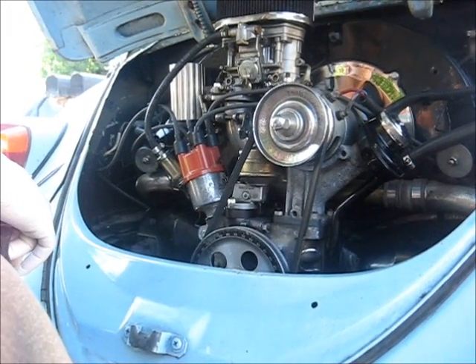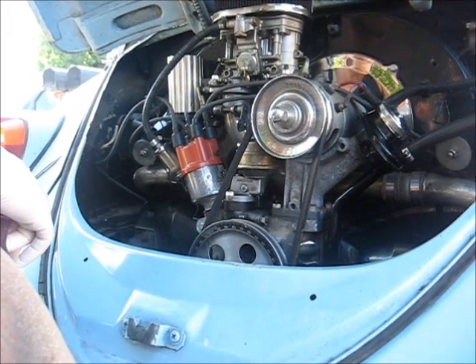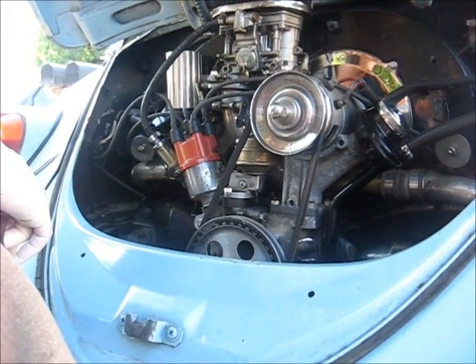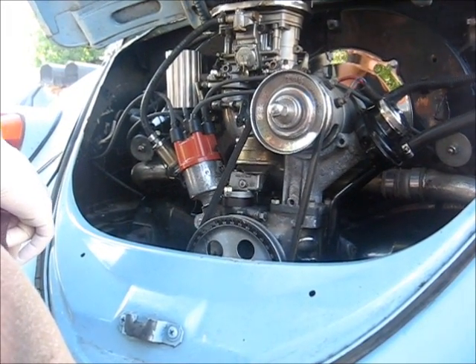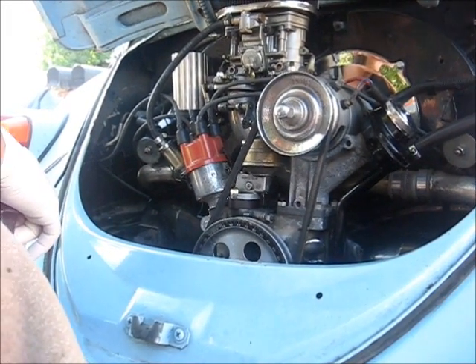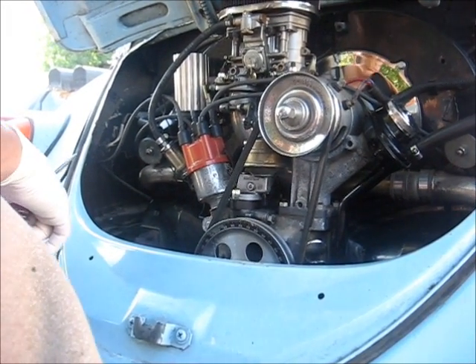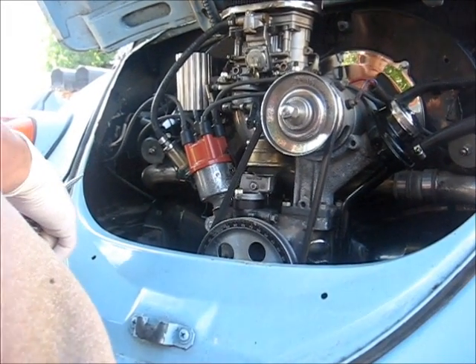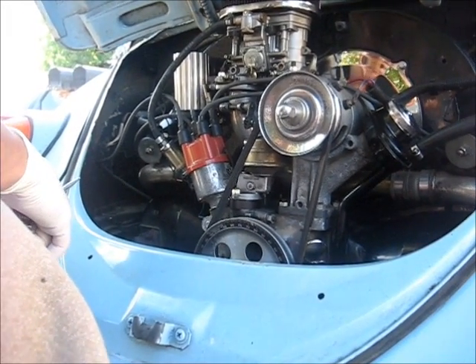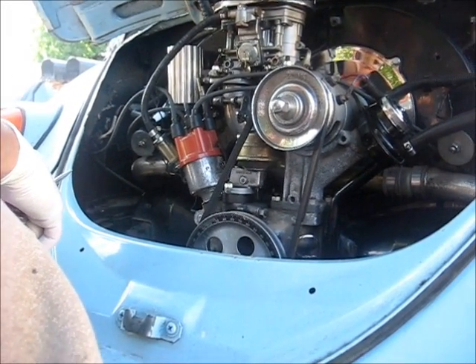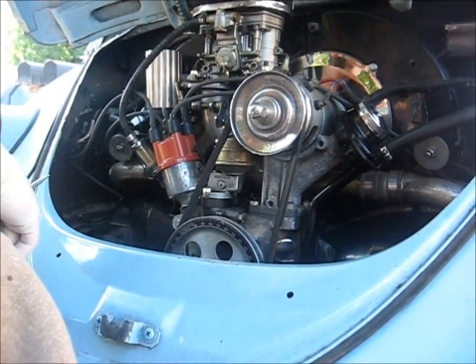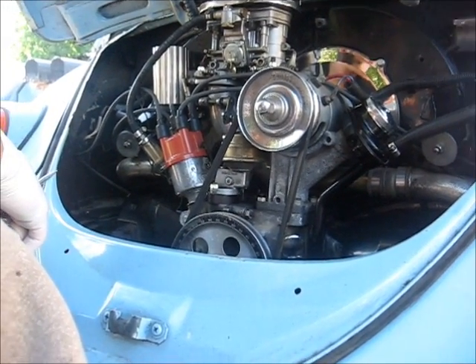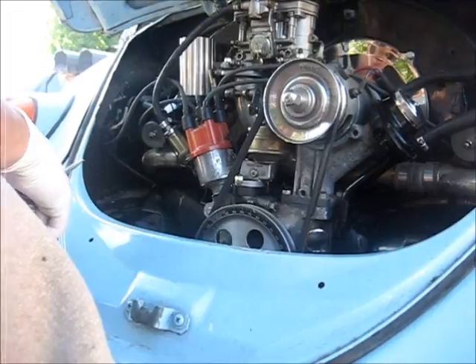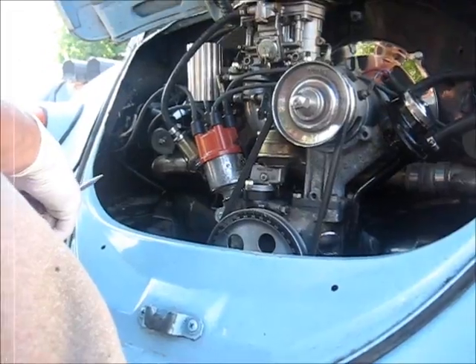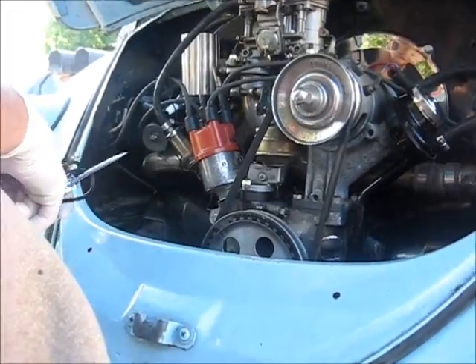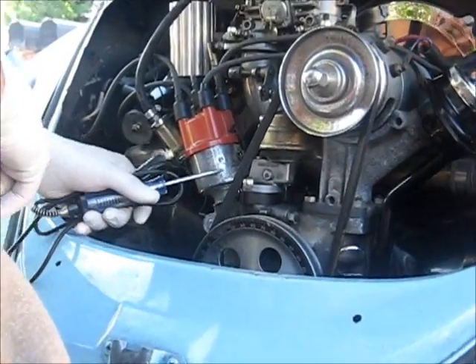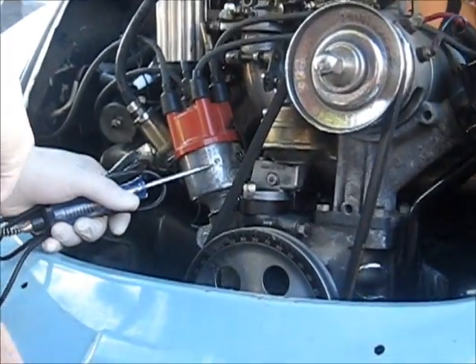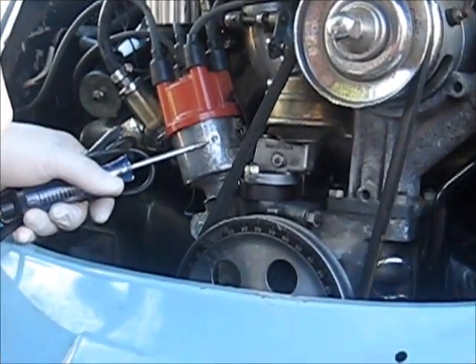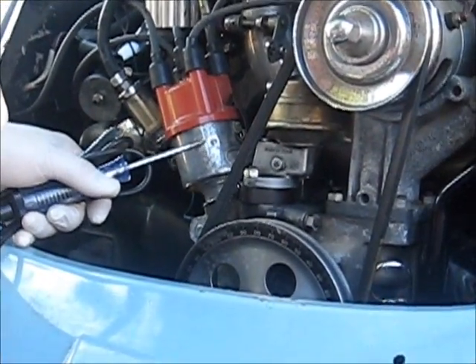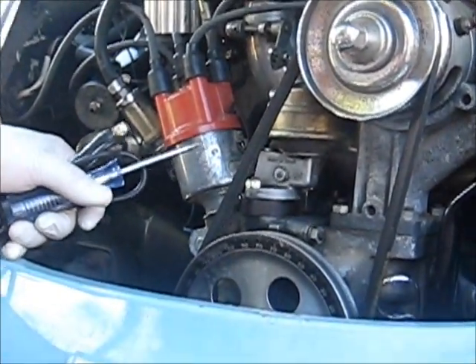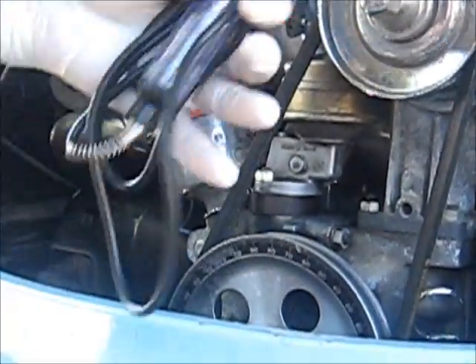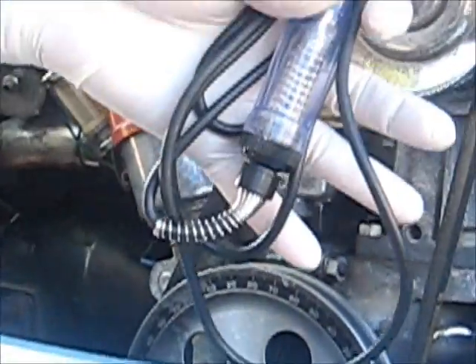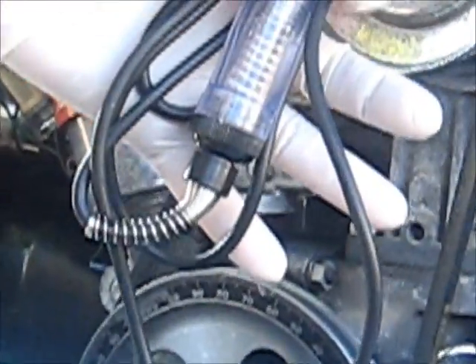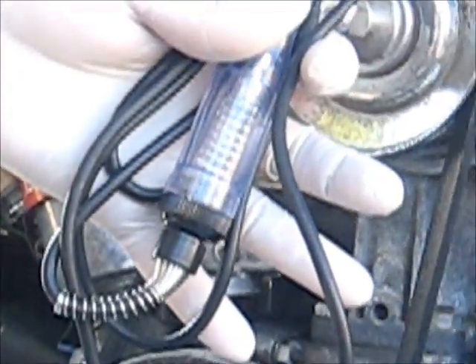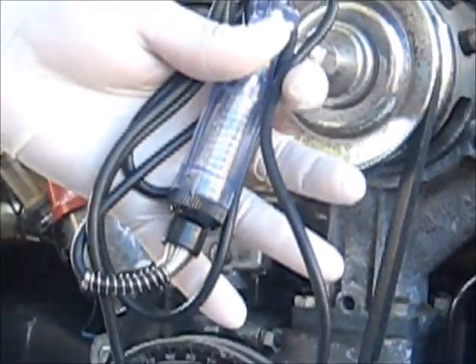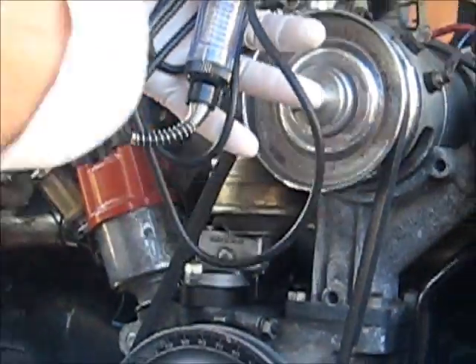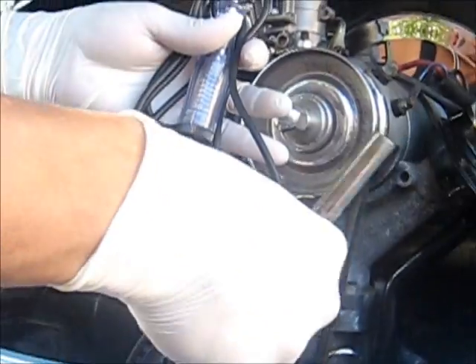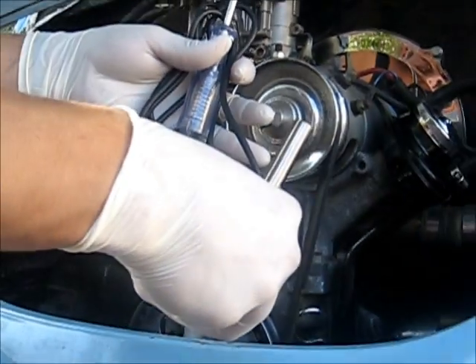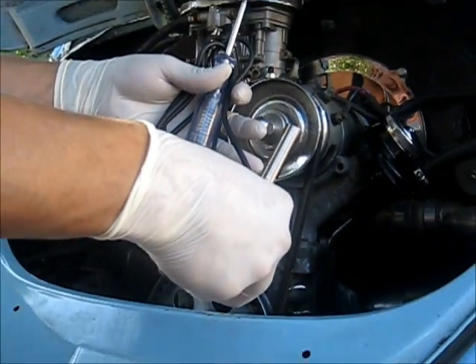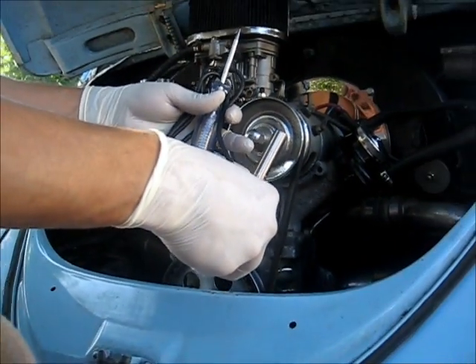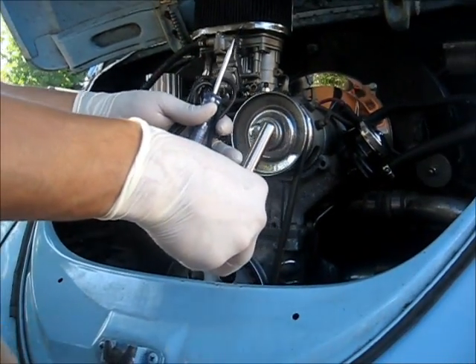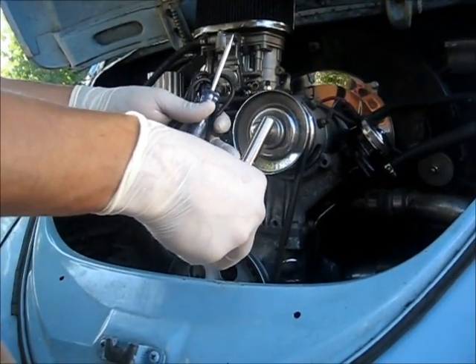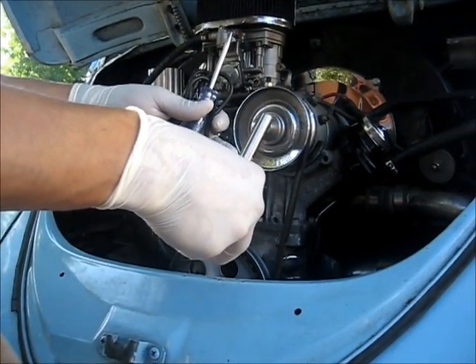In today's video I'm going to be showing you how to time your Volkswagen Bug 009 distributor. A test lamp and a 10 millimeter socket is all you need.